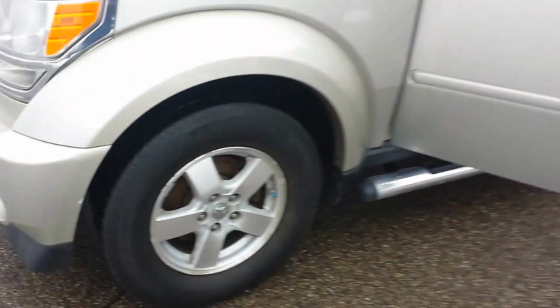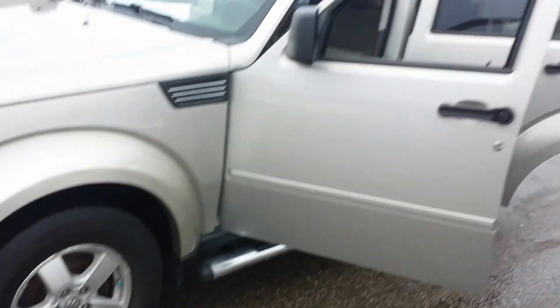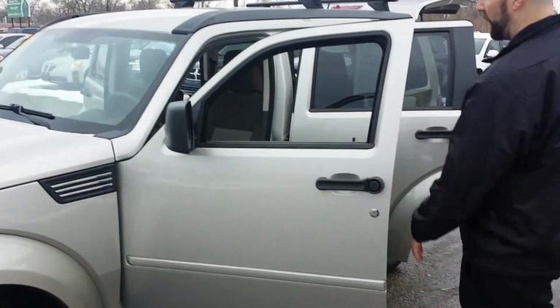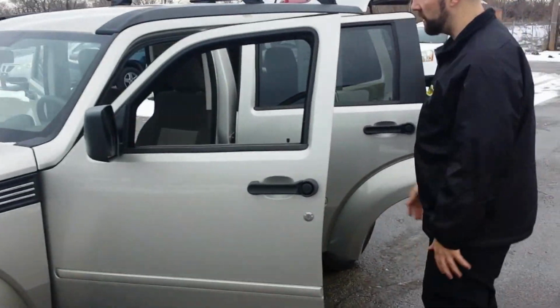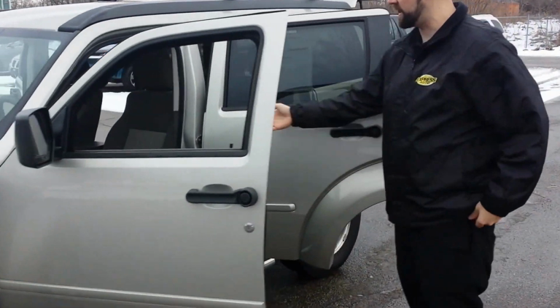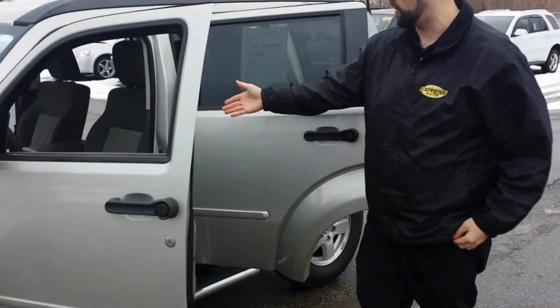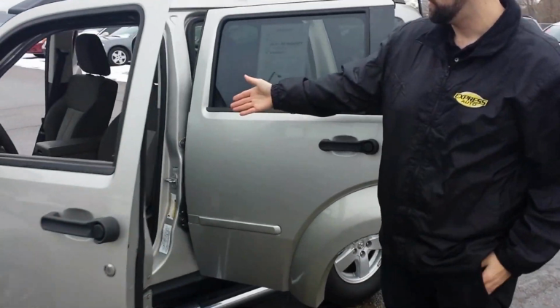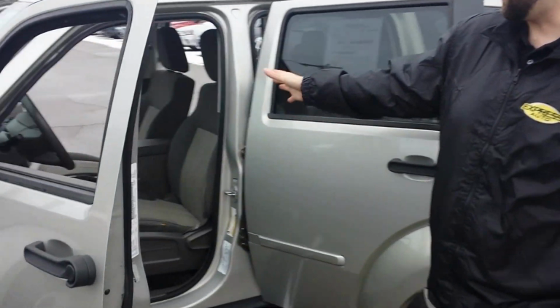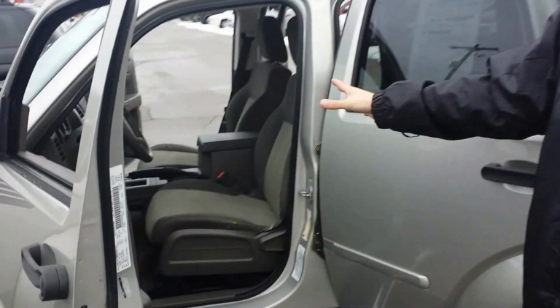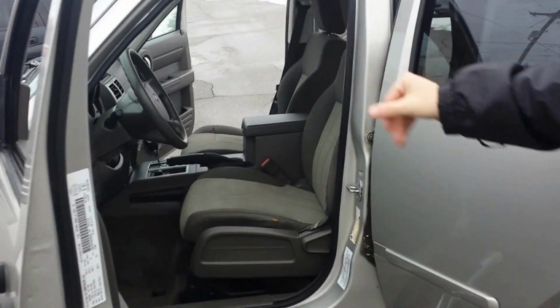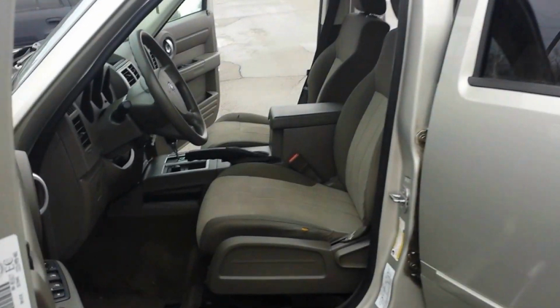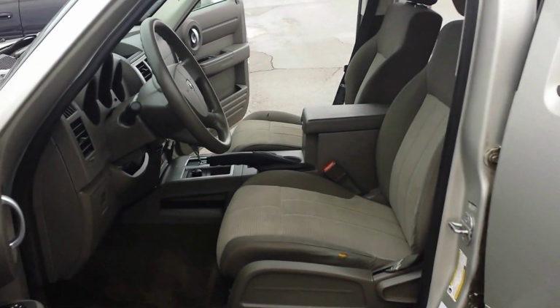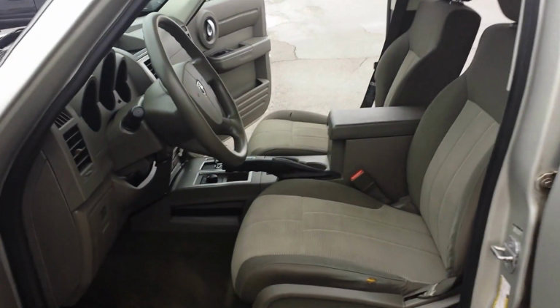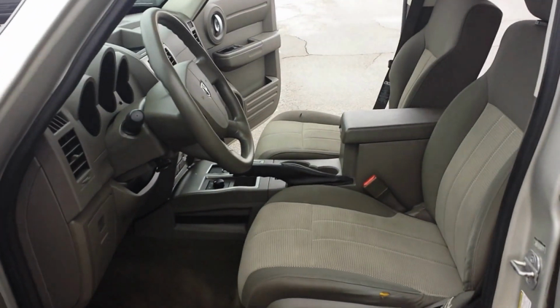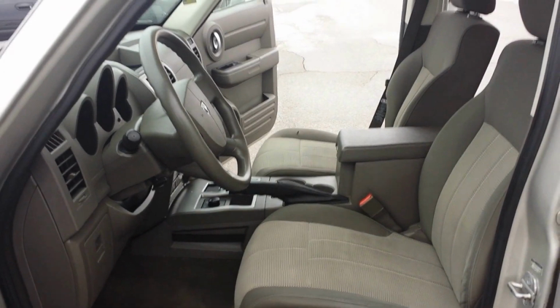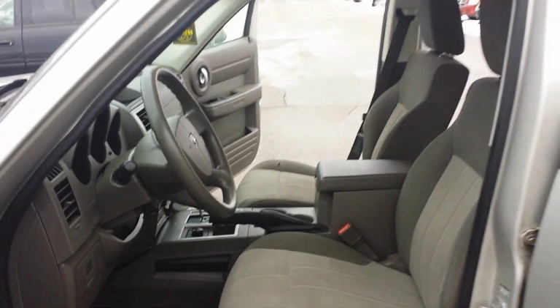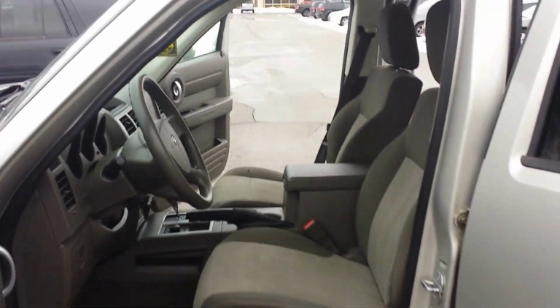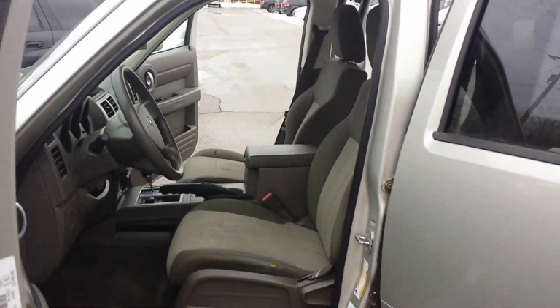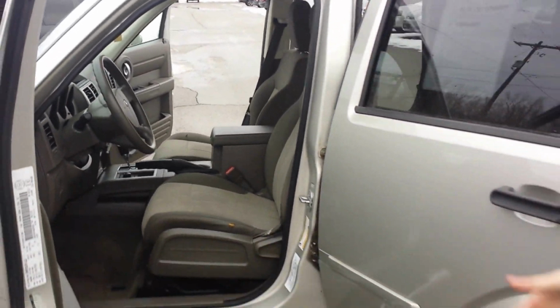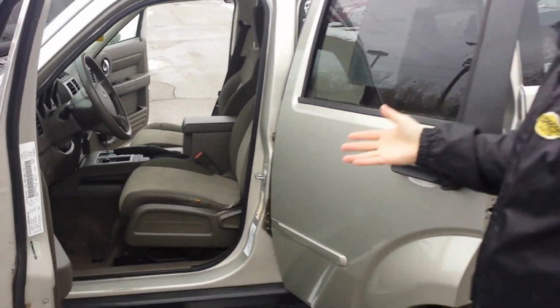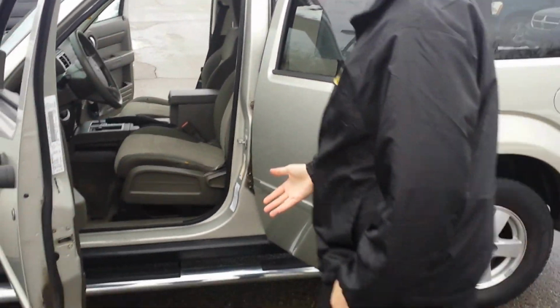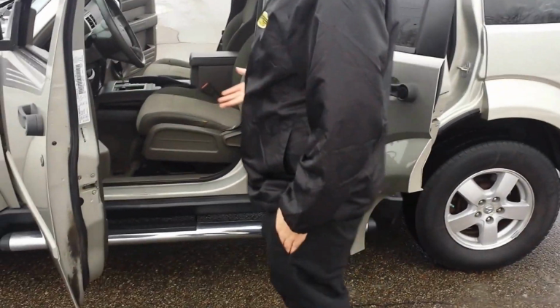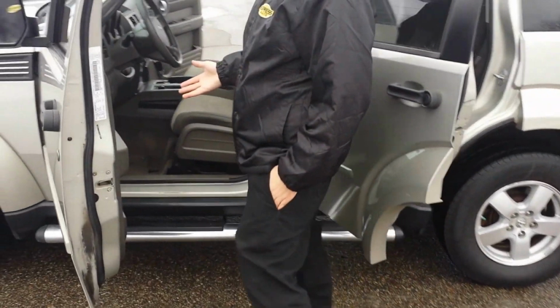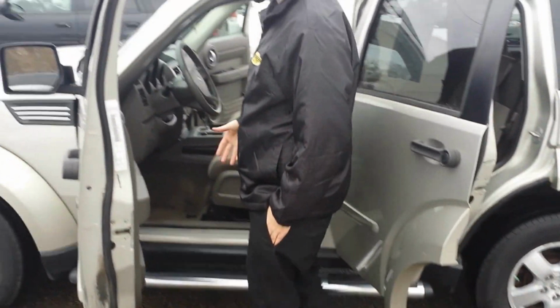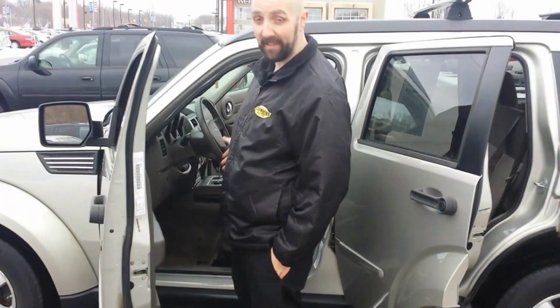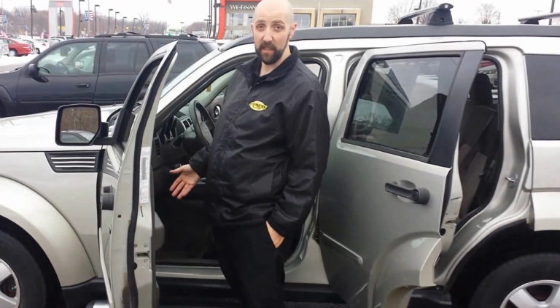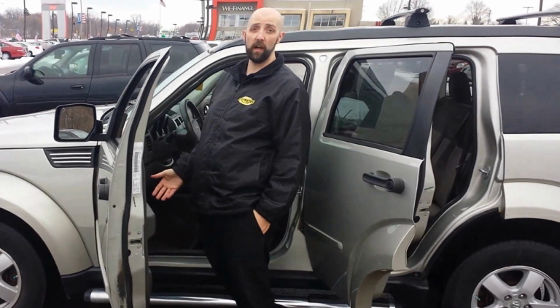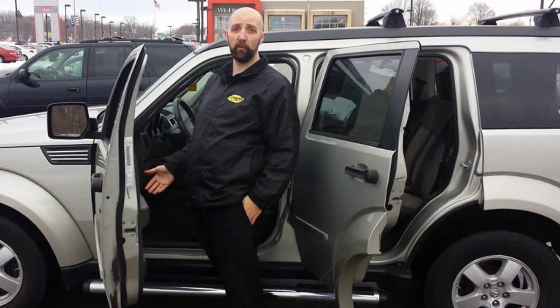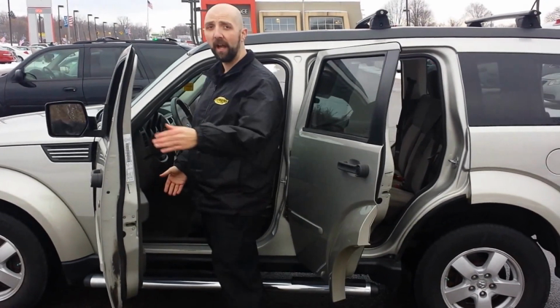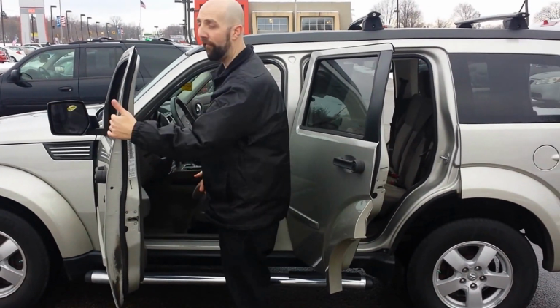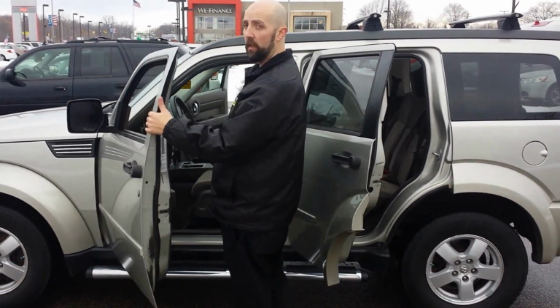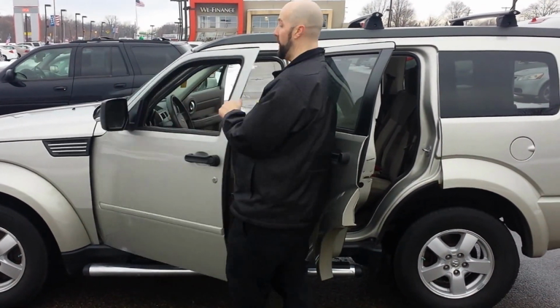Look at this interior — look at all that, it looks great, it looks phenomenal. Nice and clean, nice and safe. Lots of room. I'm seven feet tall and I can fit in this thing. It's very comfortable for me. Love it.